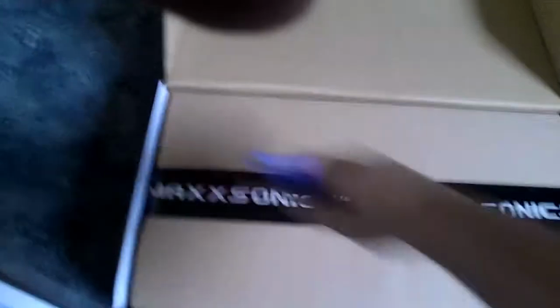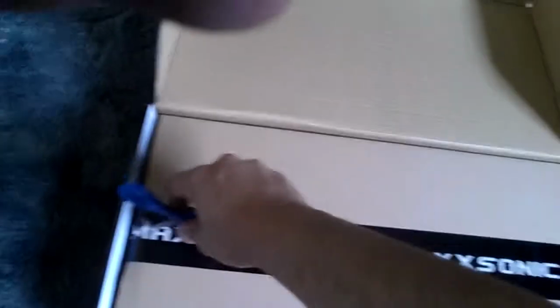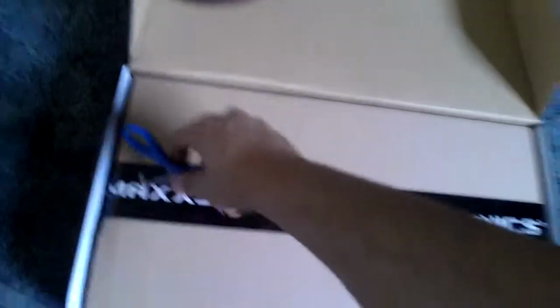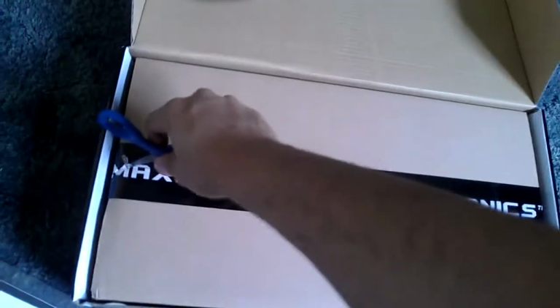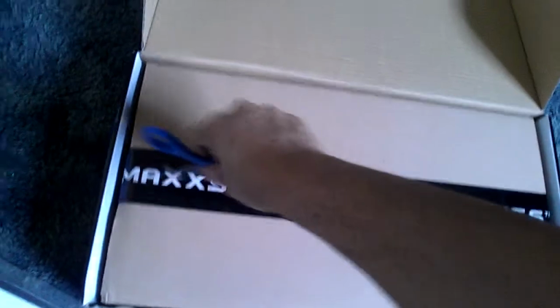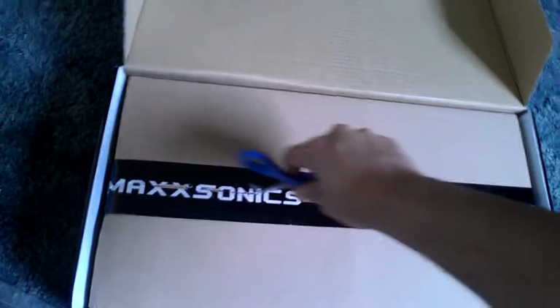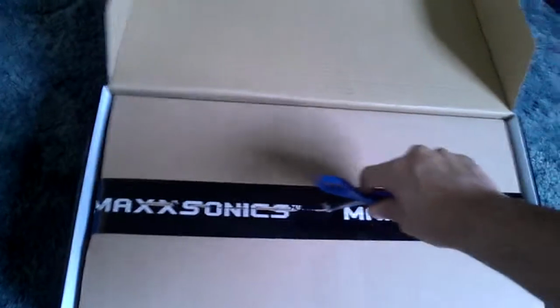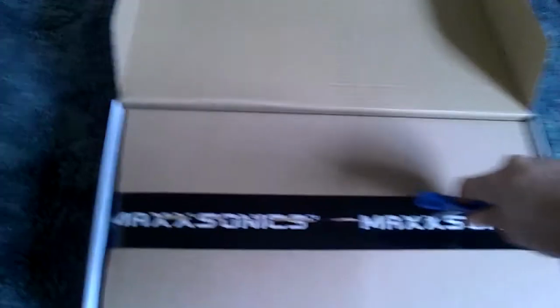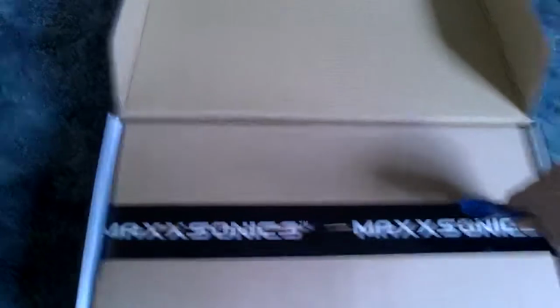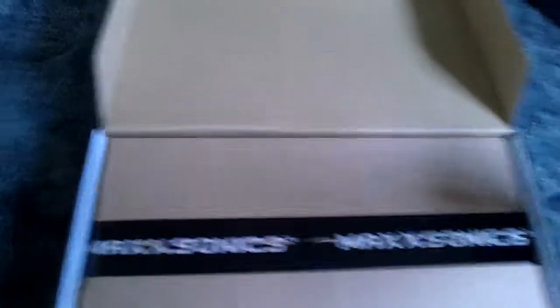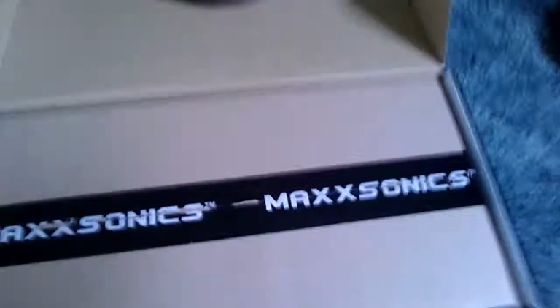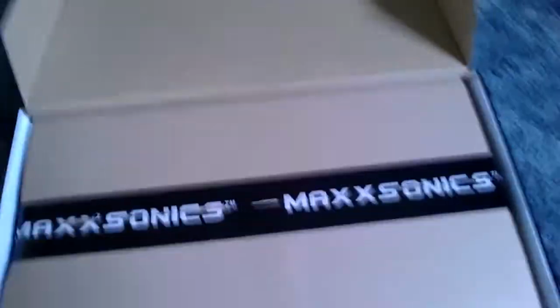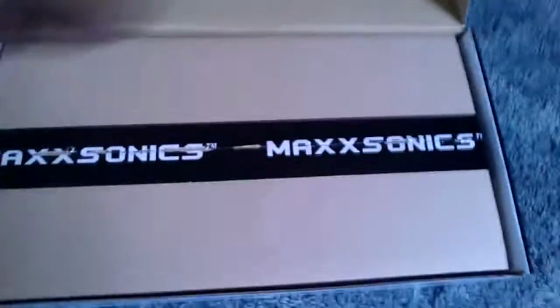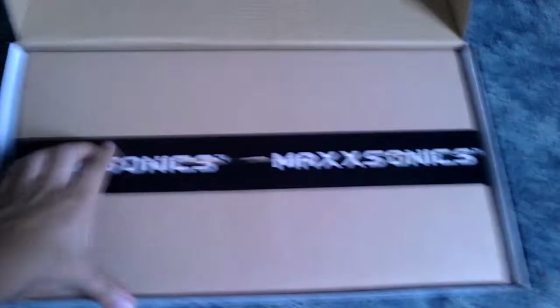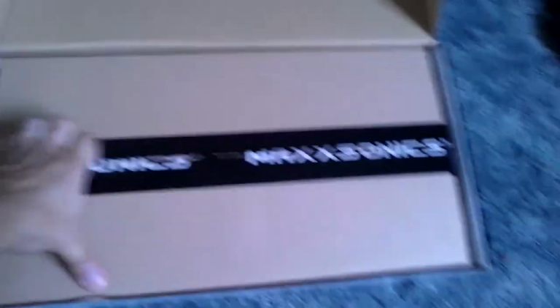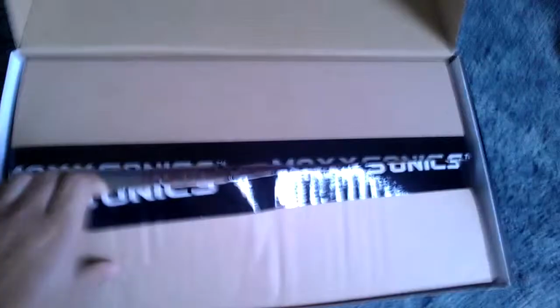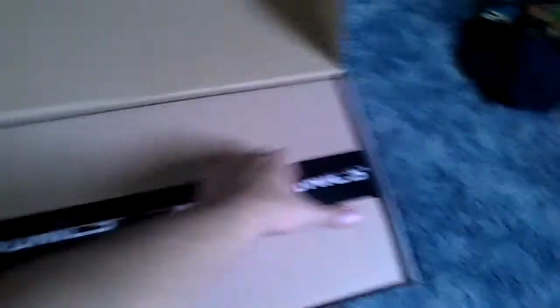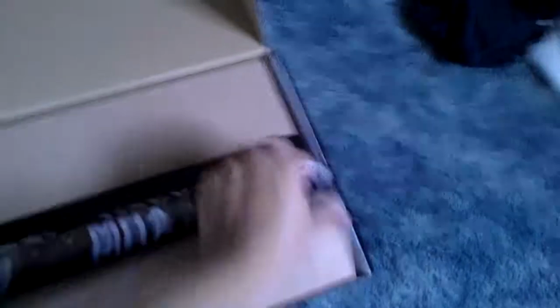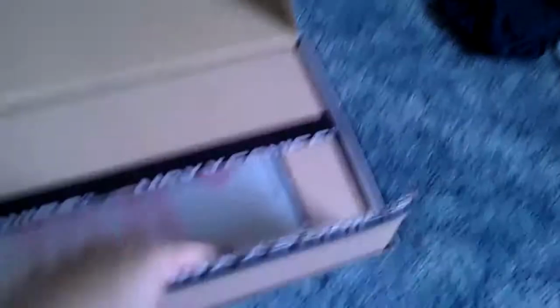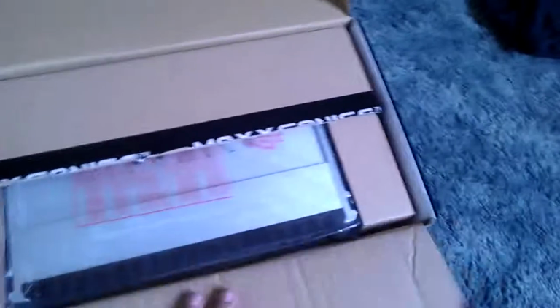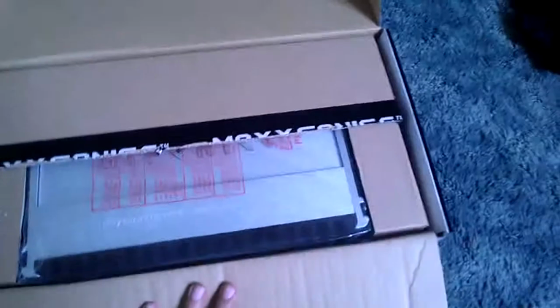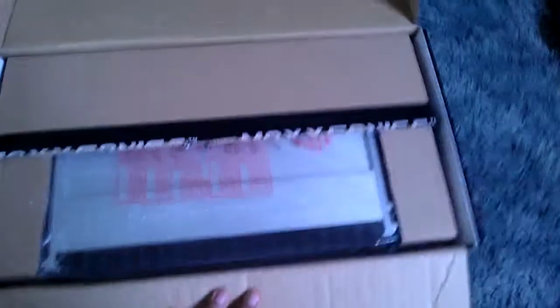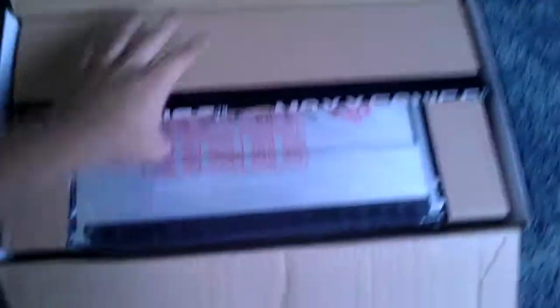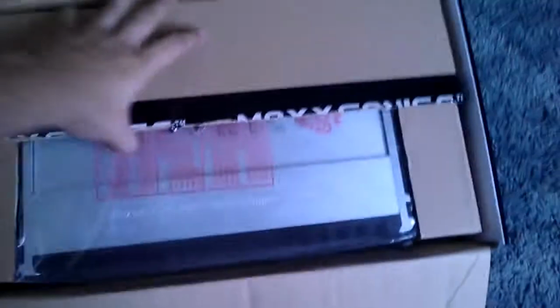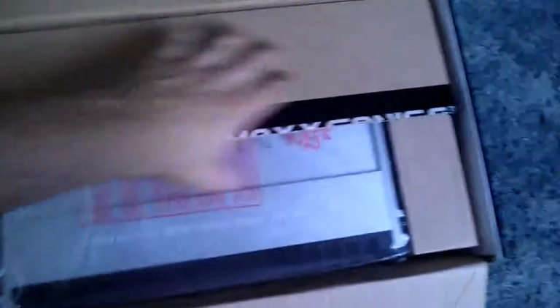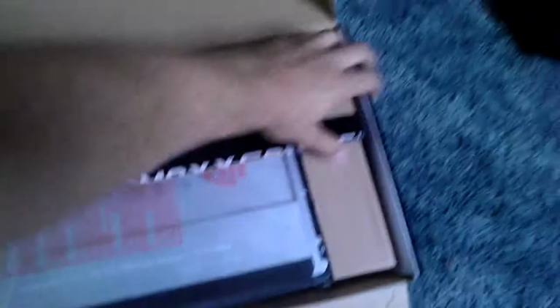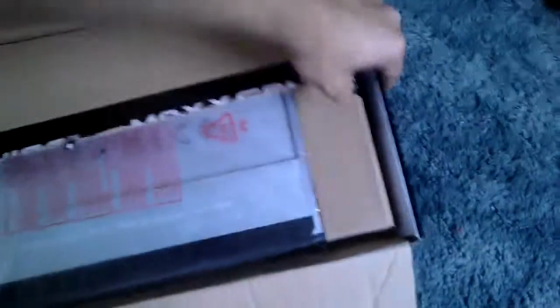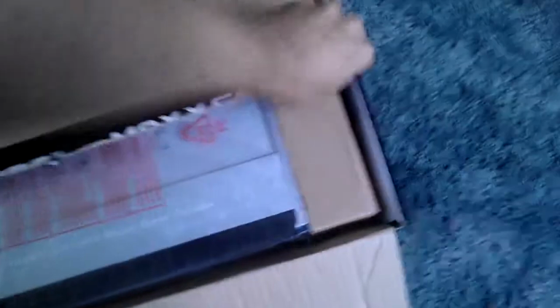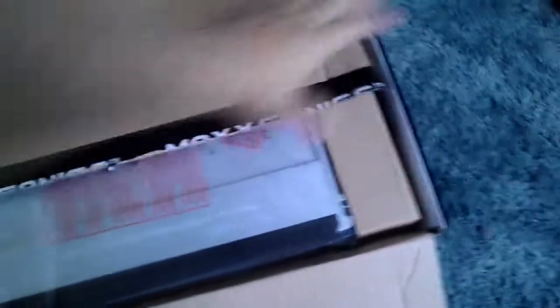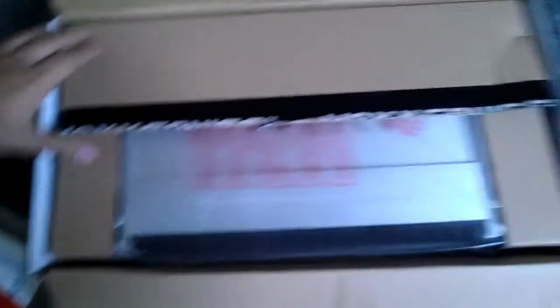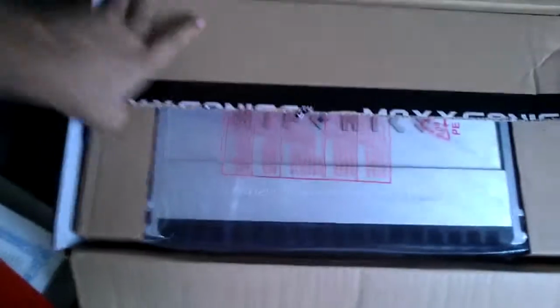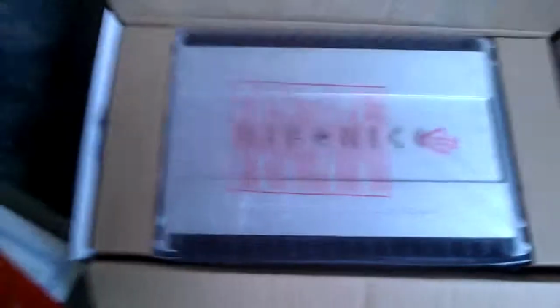All these boxes and boxes. This is not really an exciting video but I just wanted to put this on YouTube and share this with you guys.